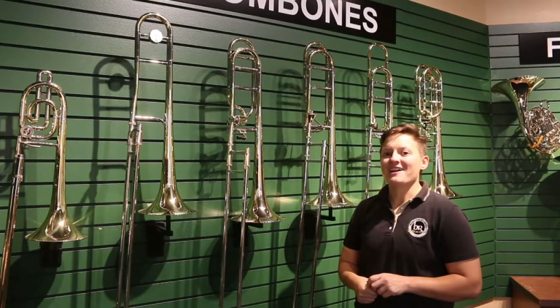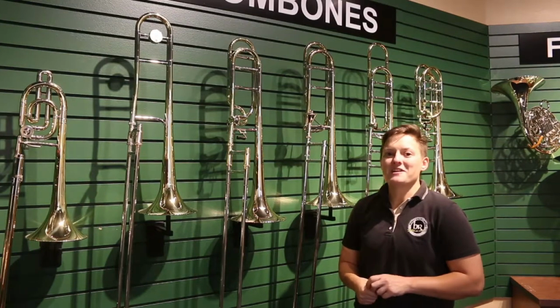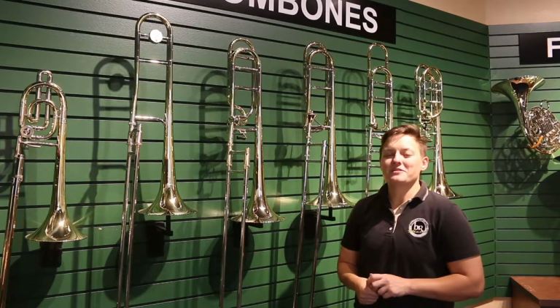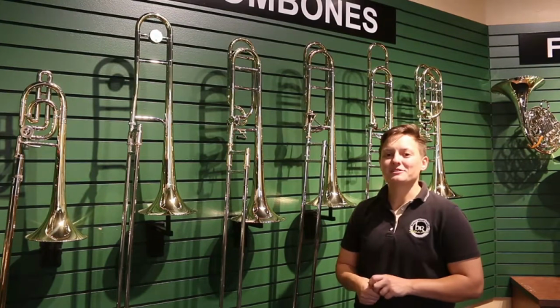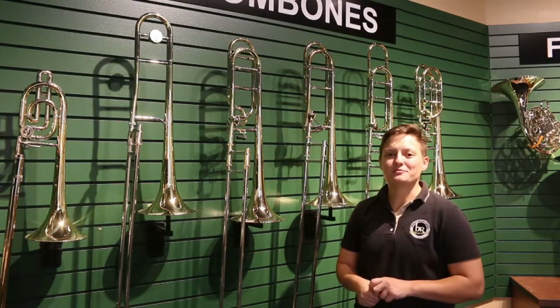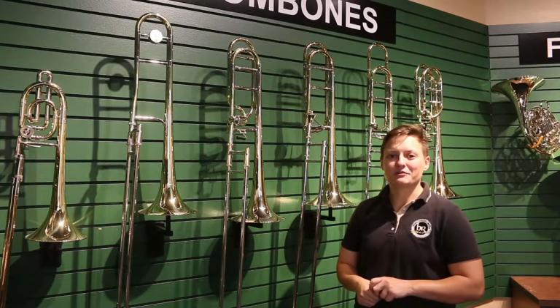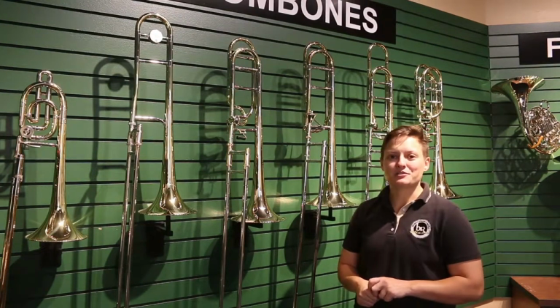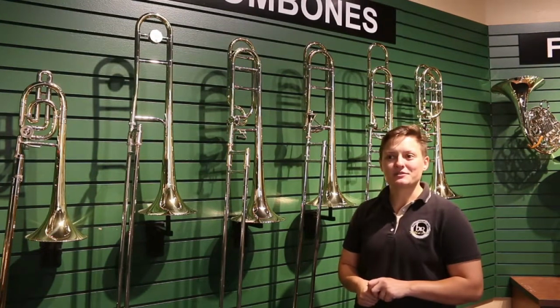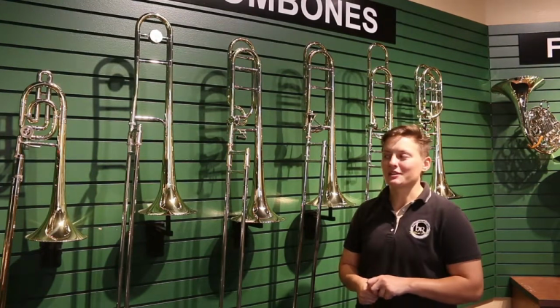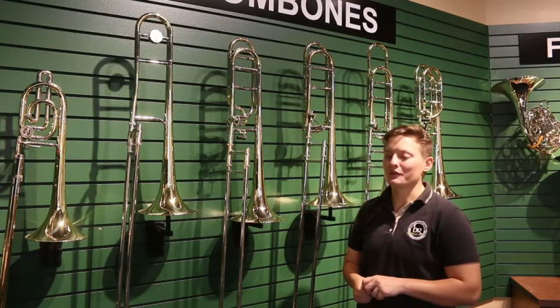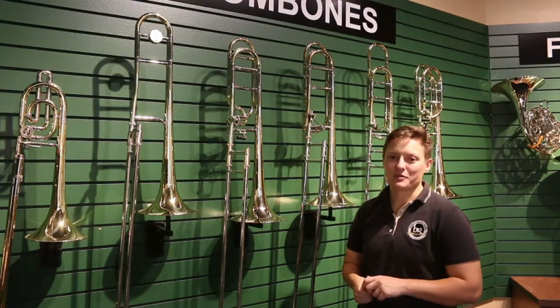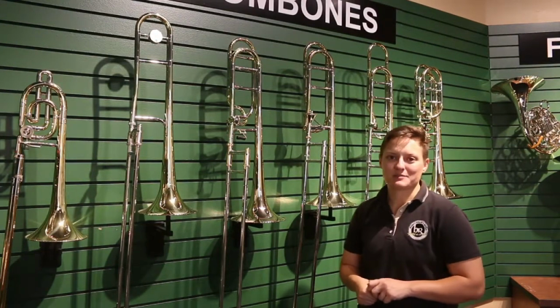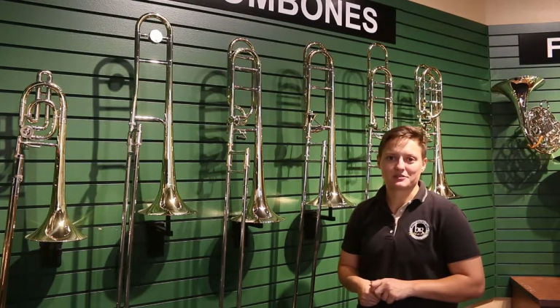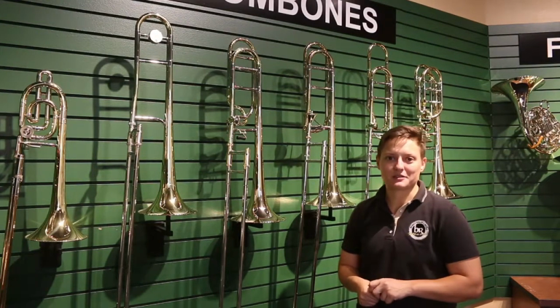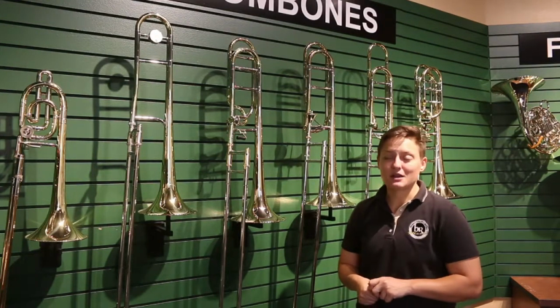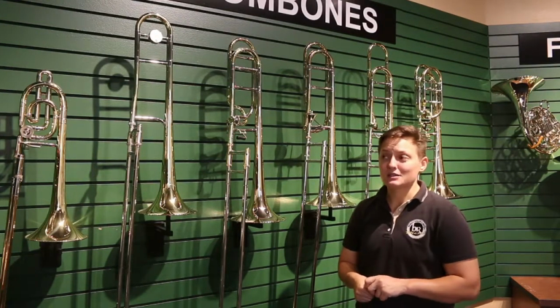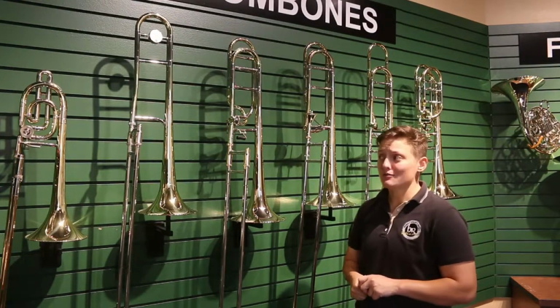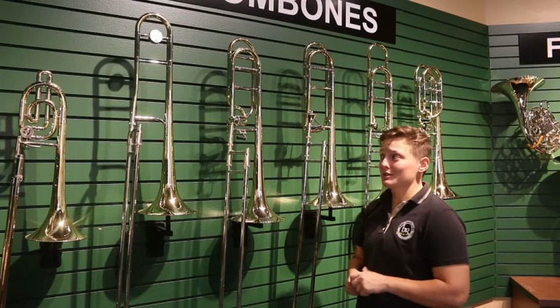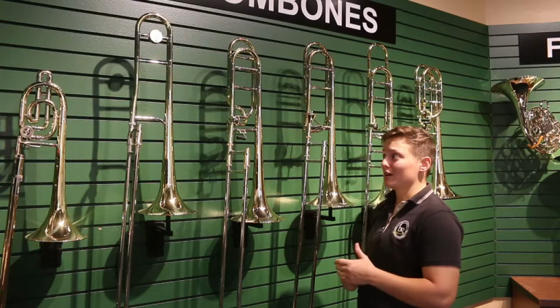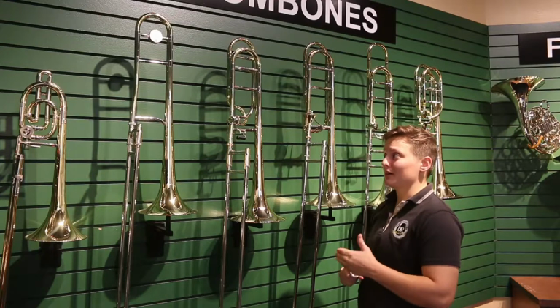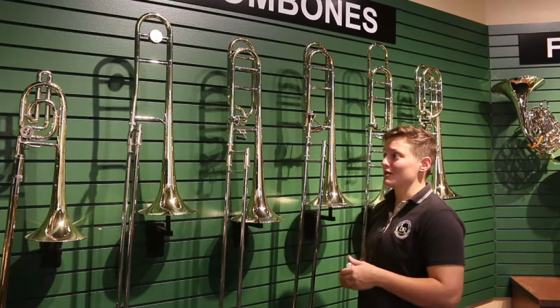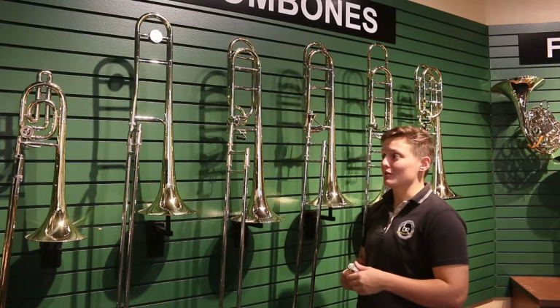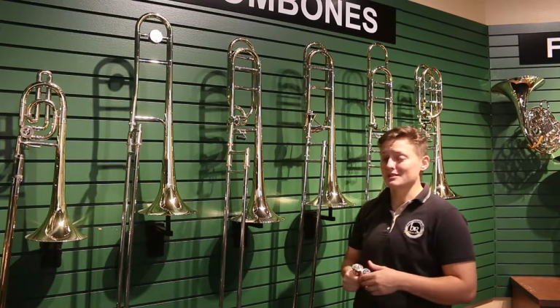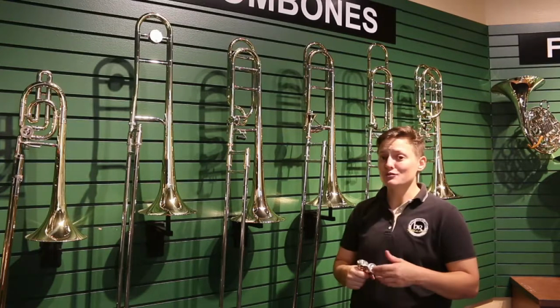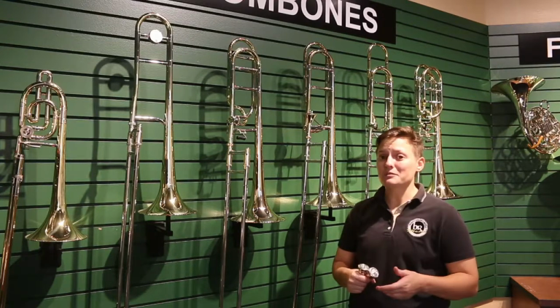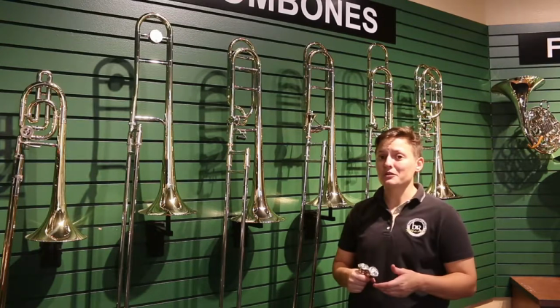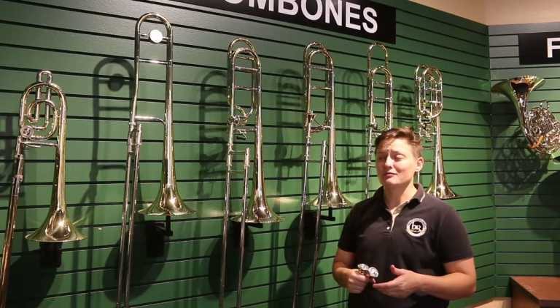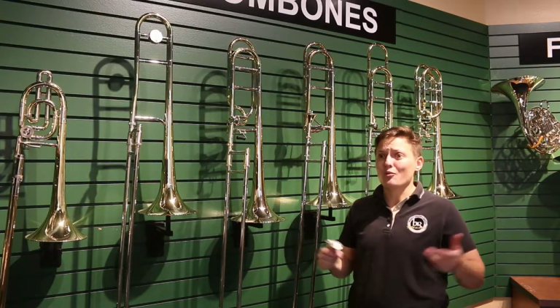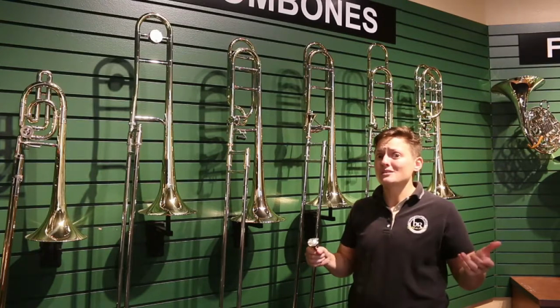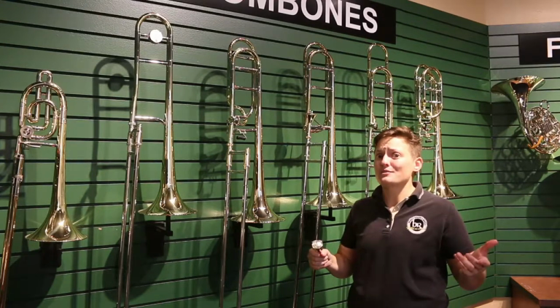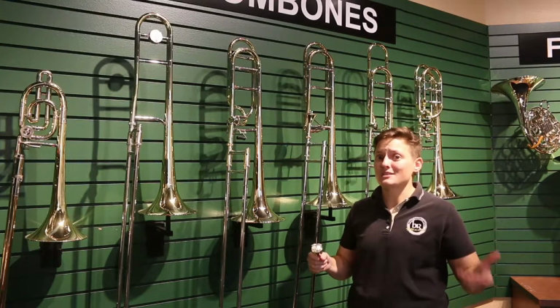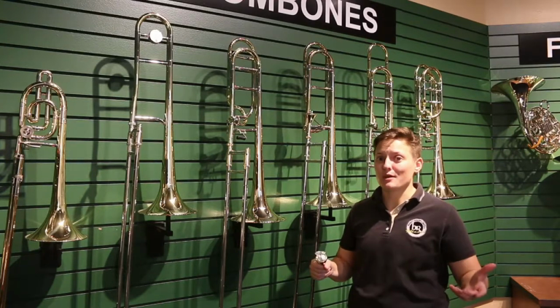Hi, I'm Erin Kessler from Buddy Rogers Music, and I'm one of the brass specialists here. Today we're going to be talking about trombones, and you might be wondering, what's up with a step up?